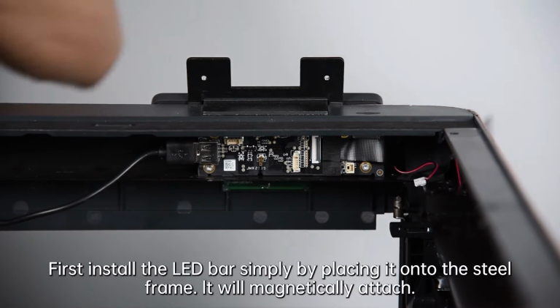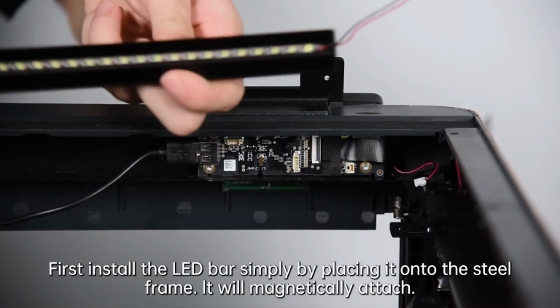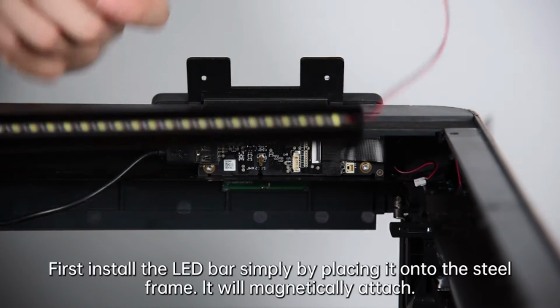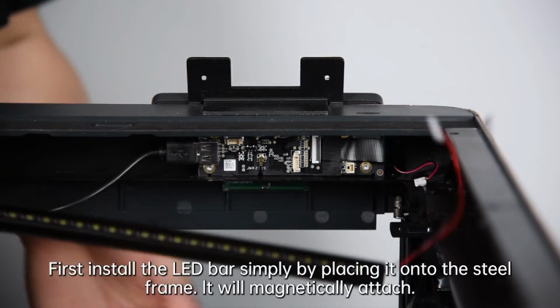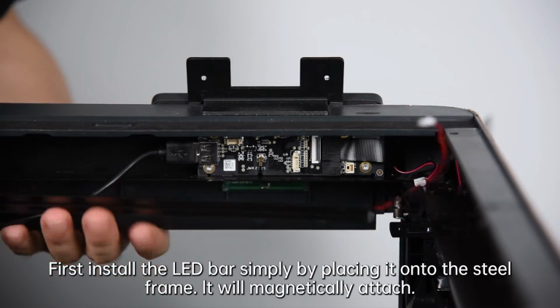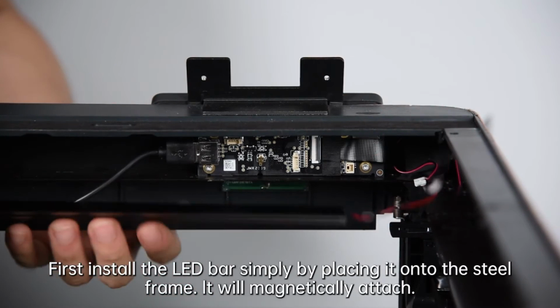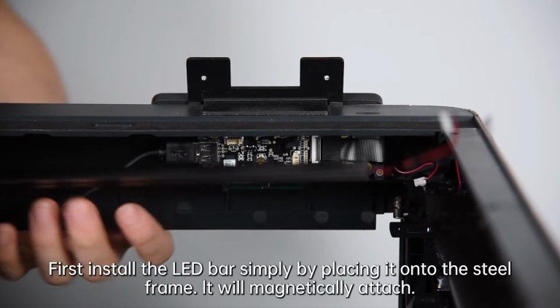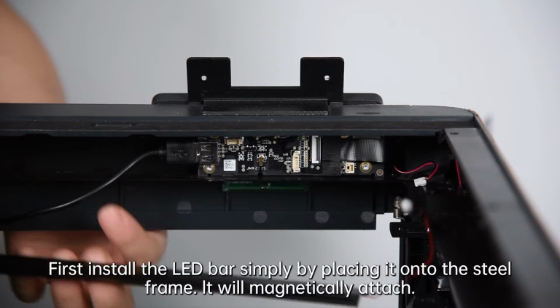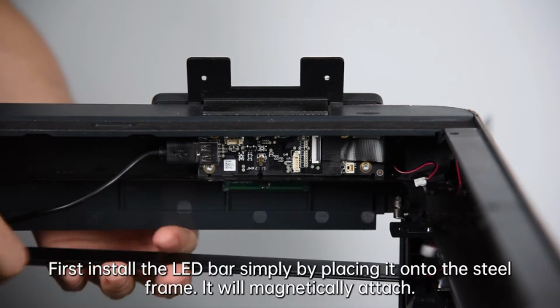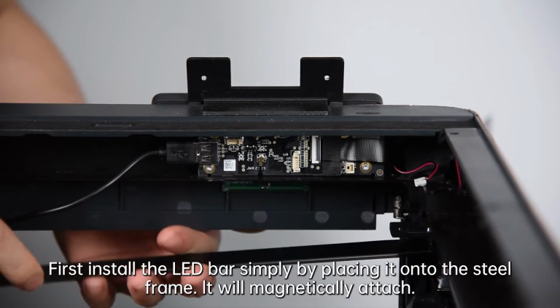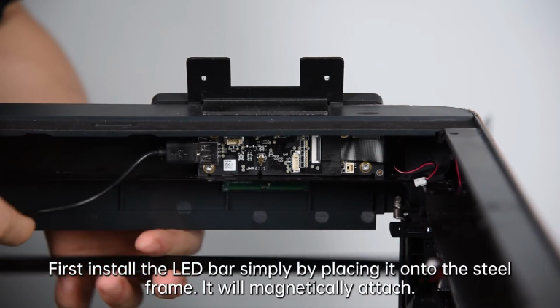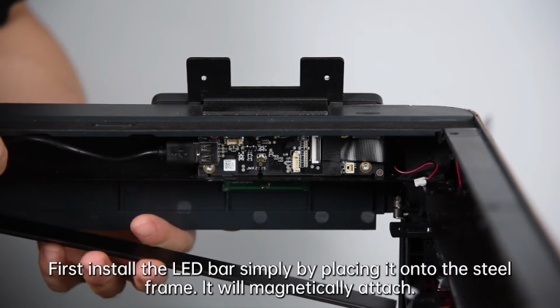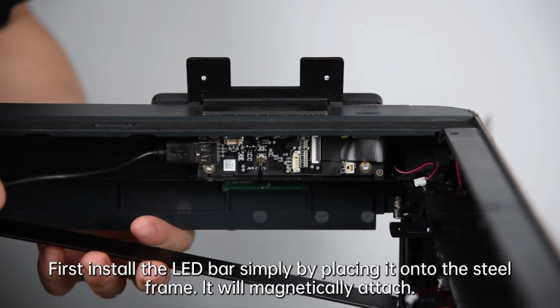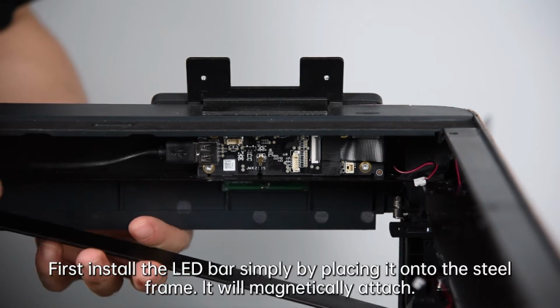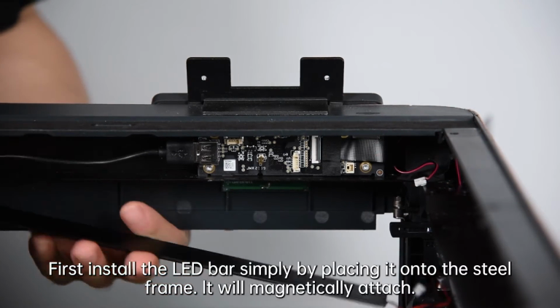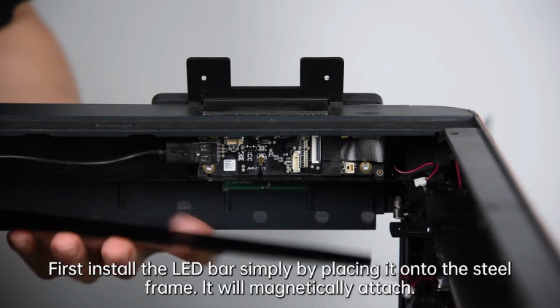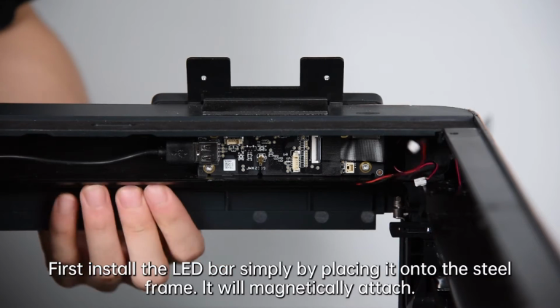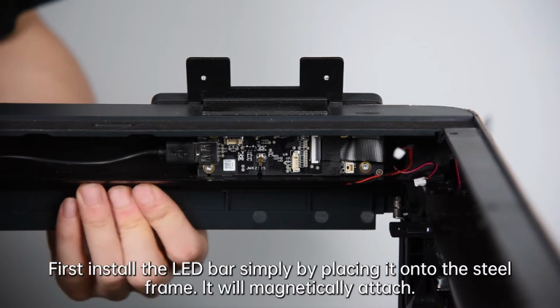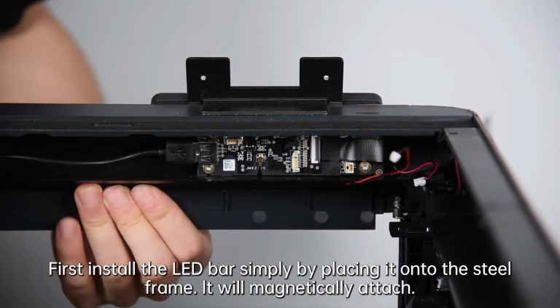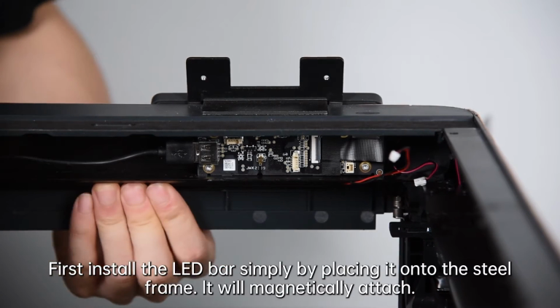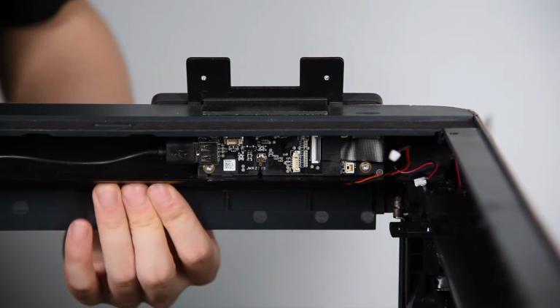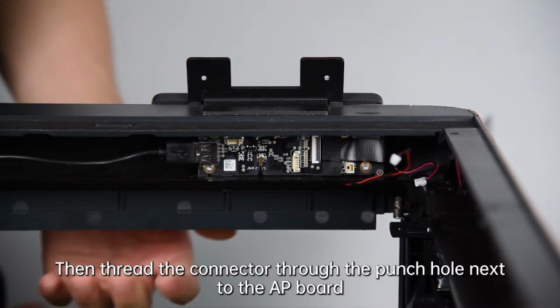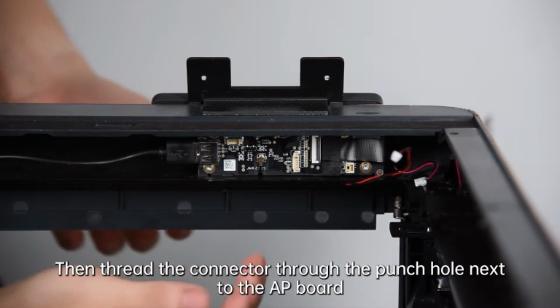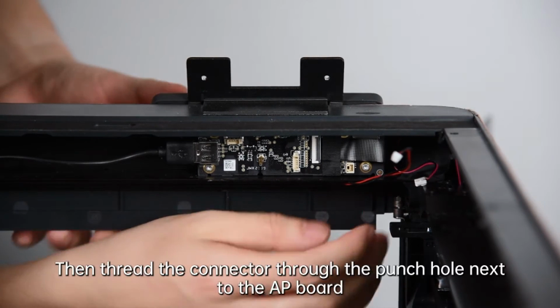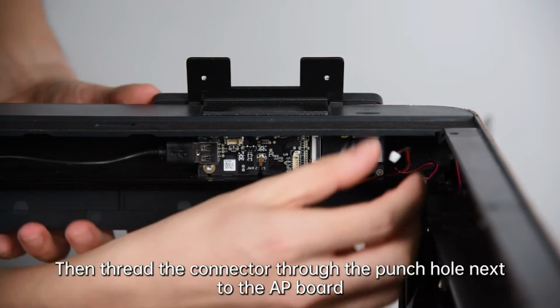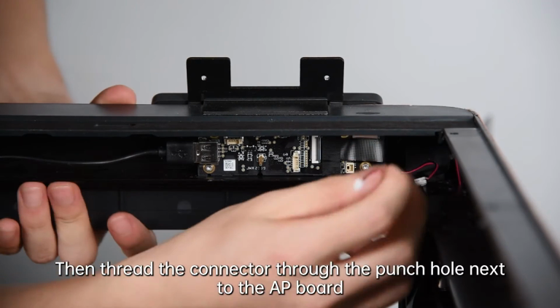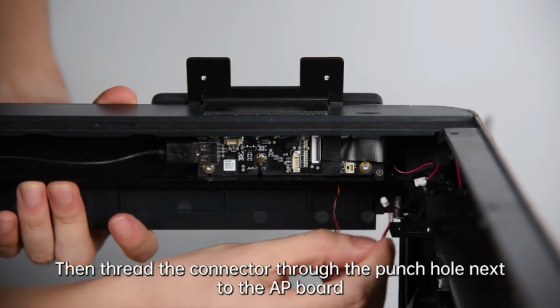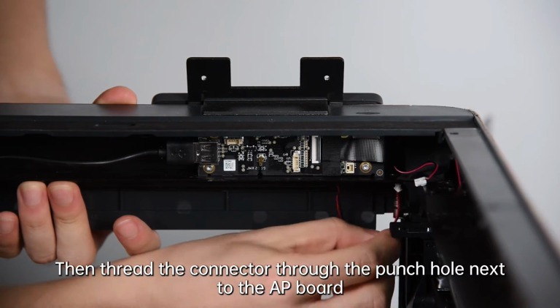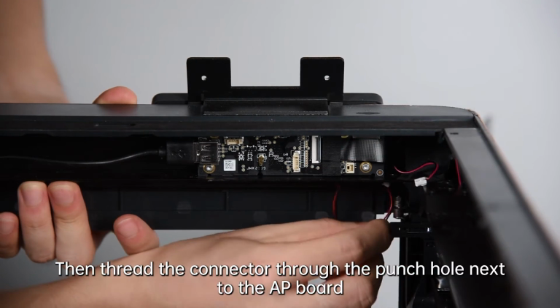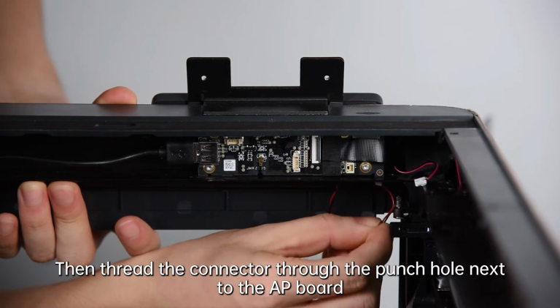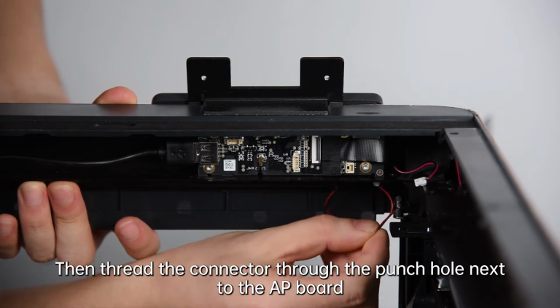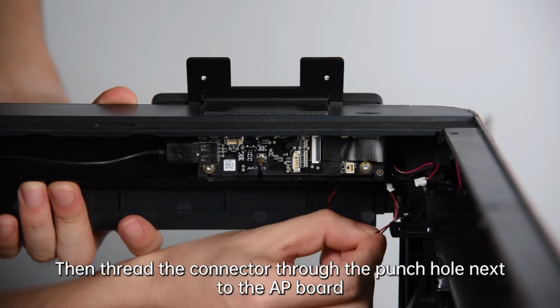First, install the LED bar simply by placing it onto the steel frame — it will magnetically attach. Then thread the connector through the punch hole next to the AP board.